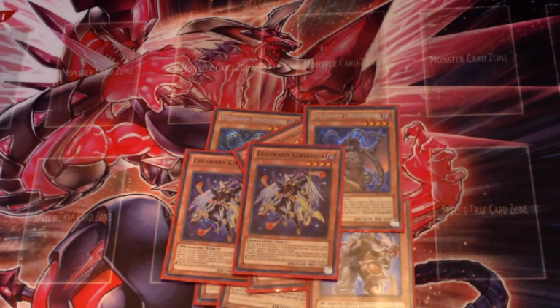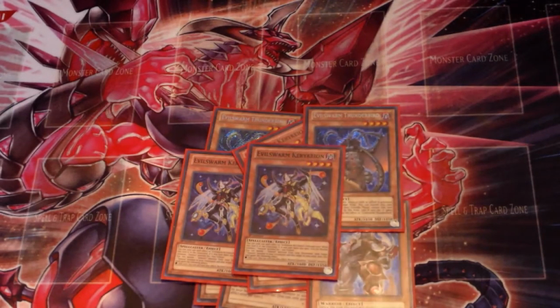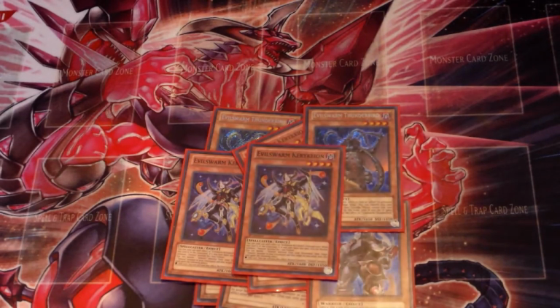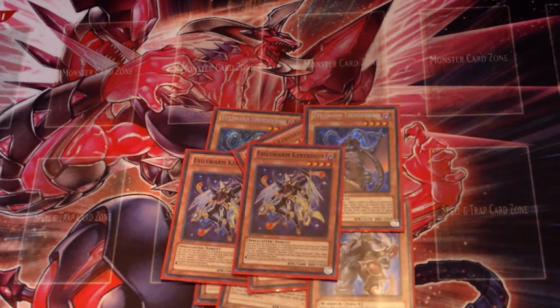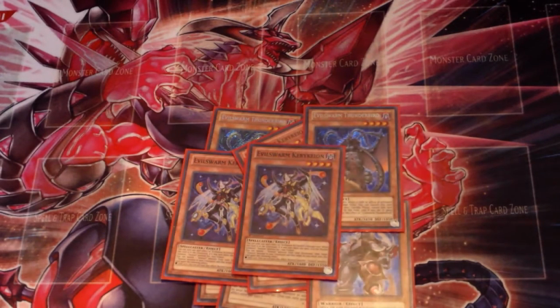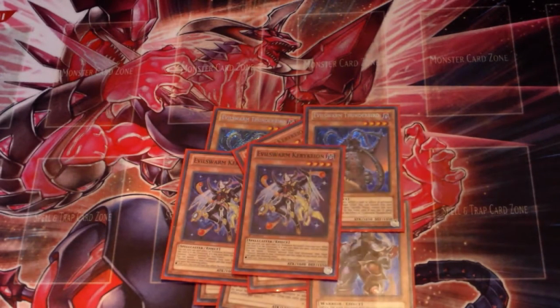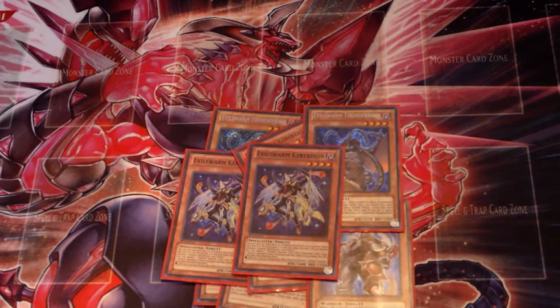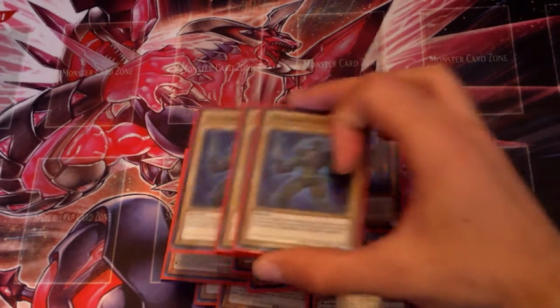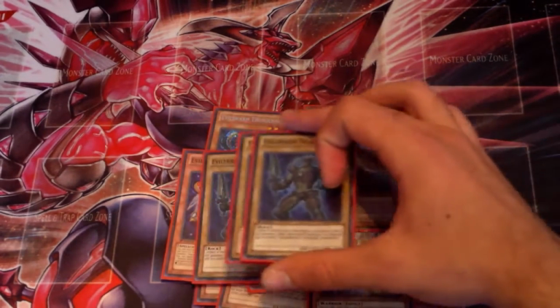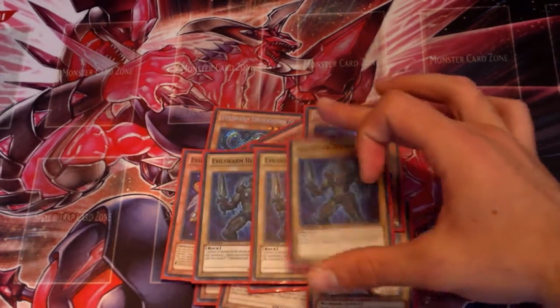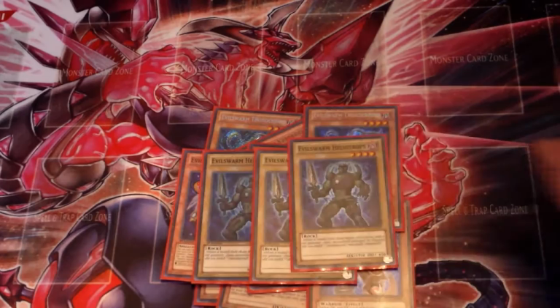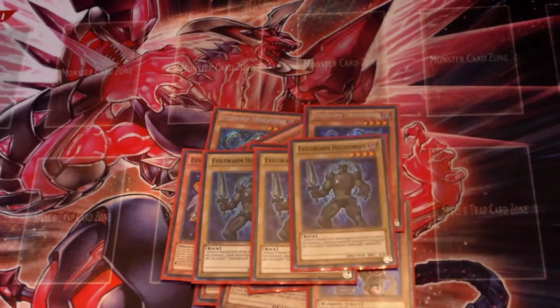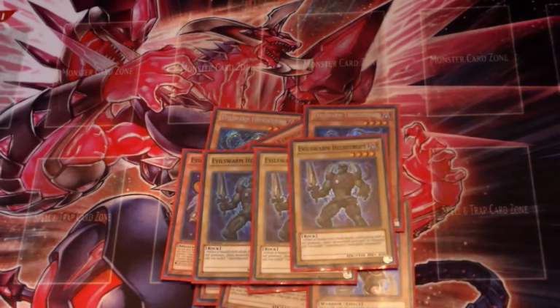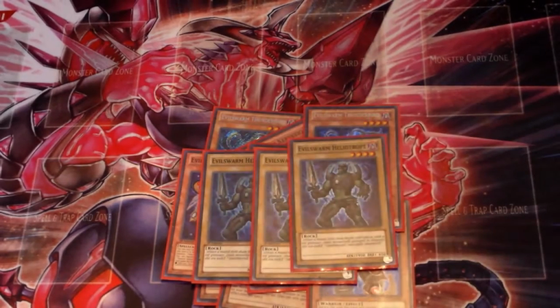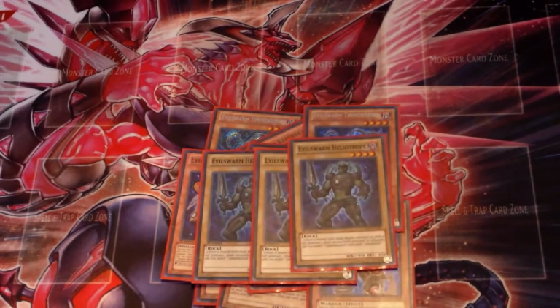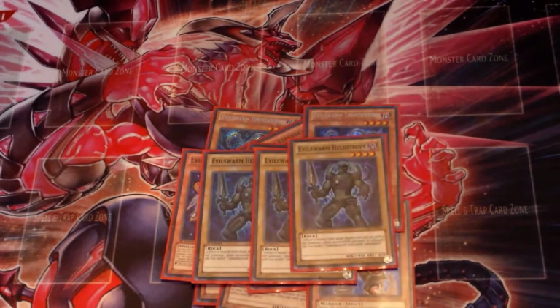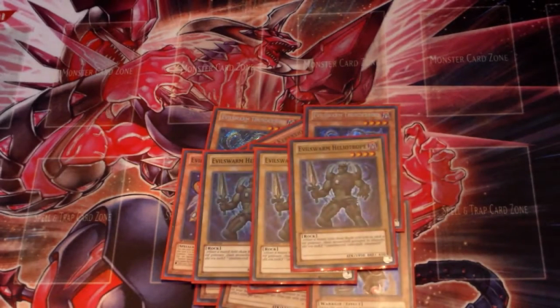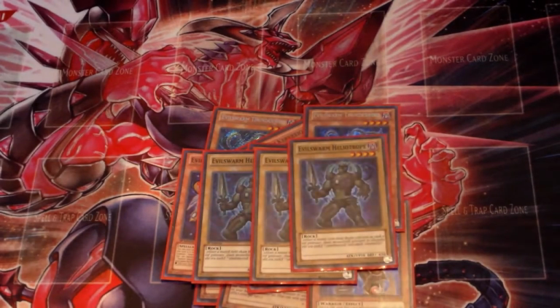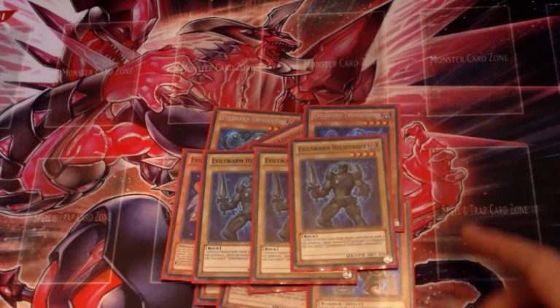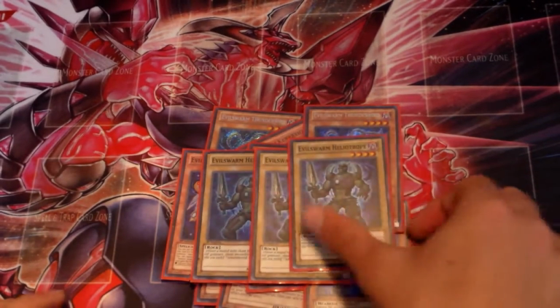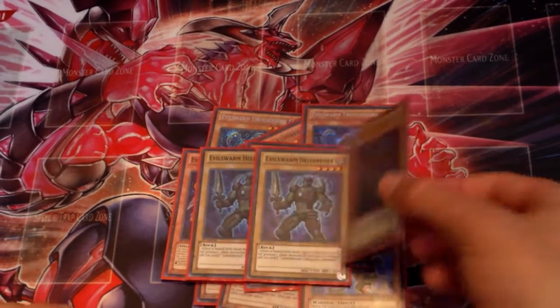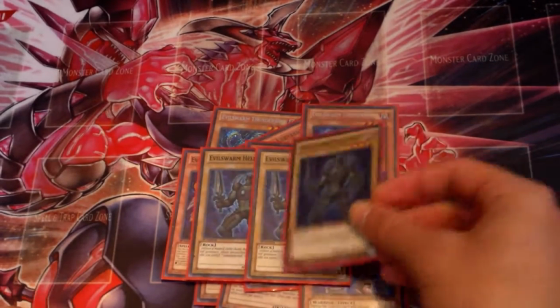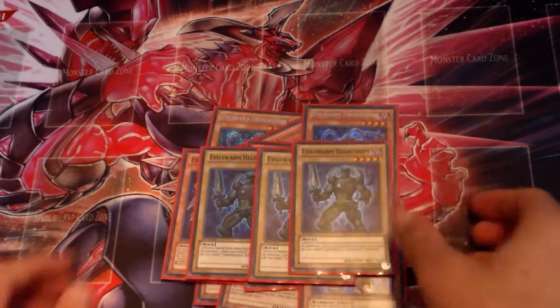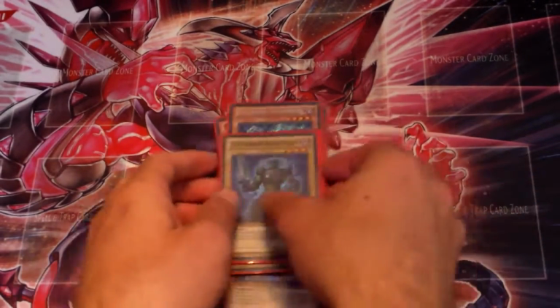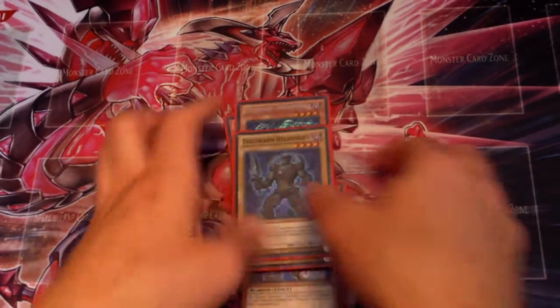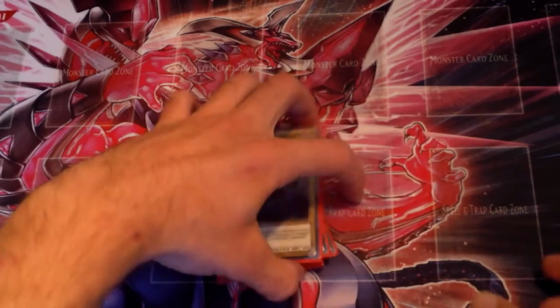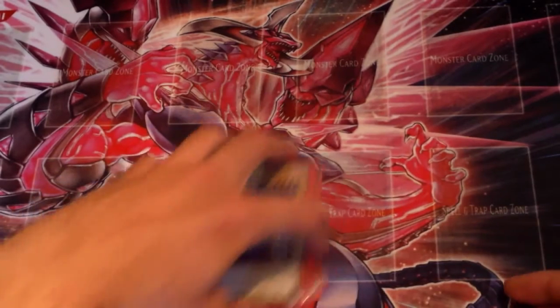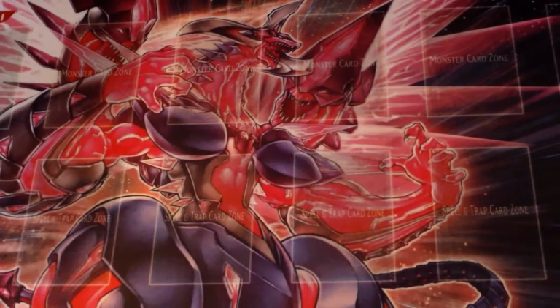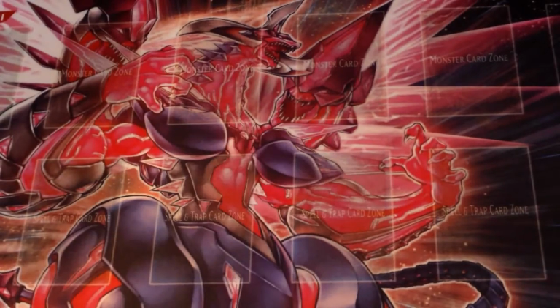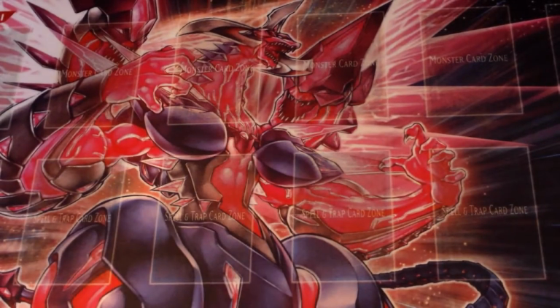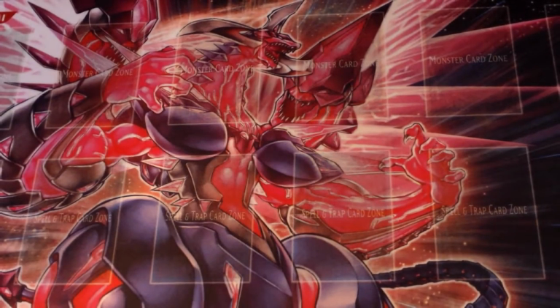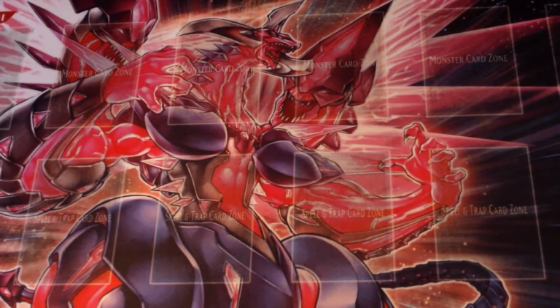For the last triple of the Evilswarms, it's the vanillas for the Rescue Rabbit target. I do run Rabbit in this deck, and they're a pretty good beat stick as well. That's it for the three-ofs.